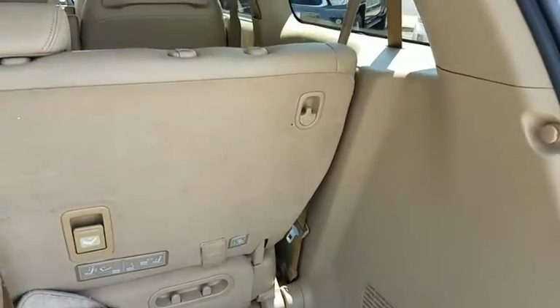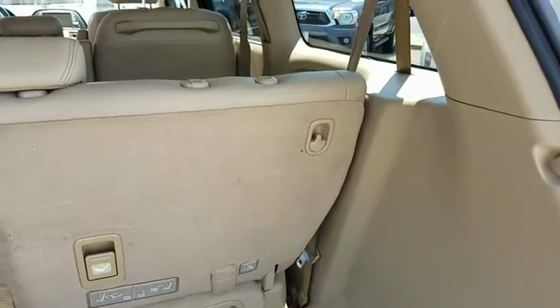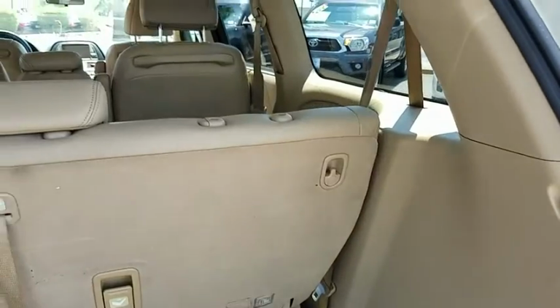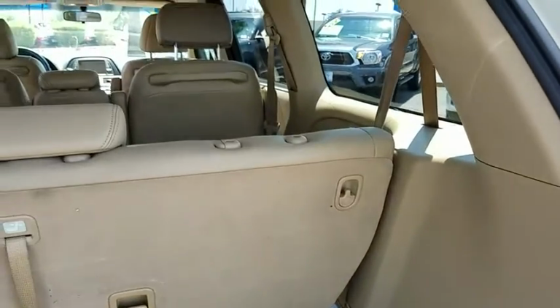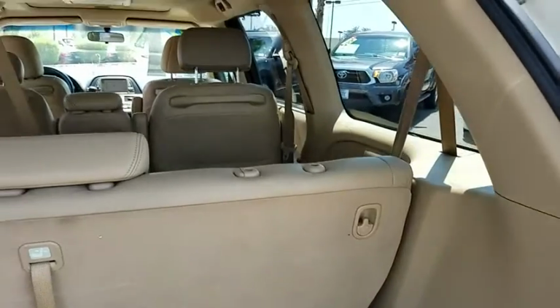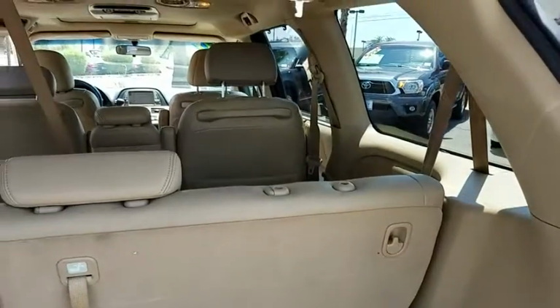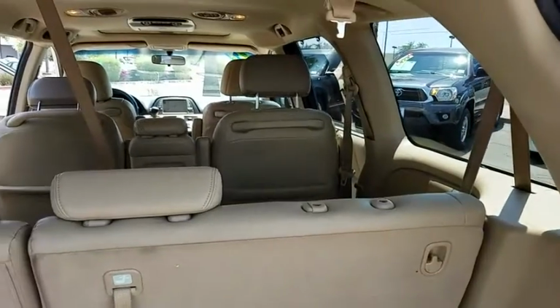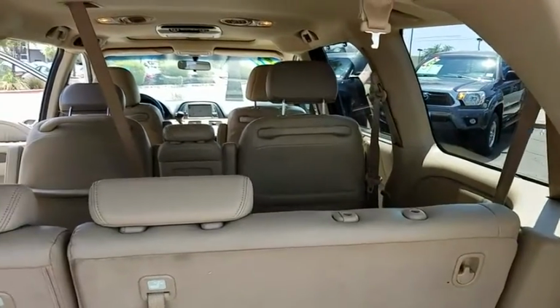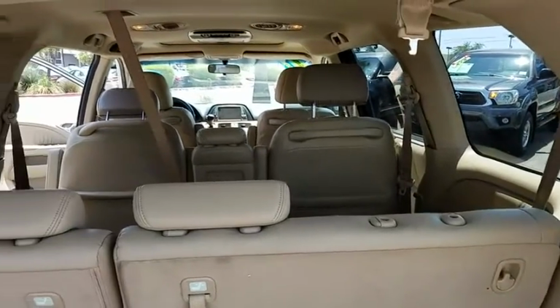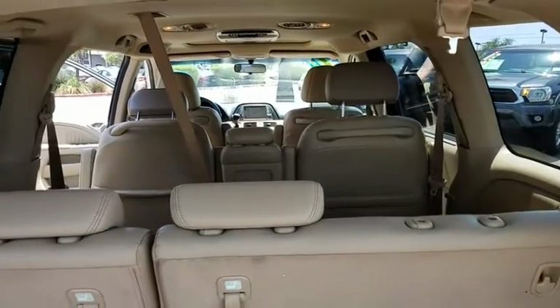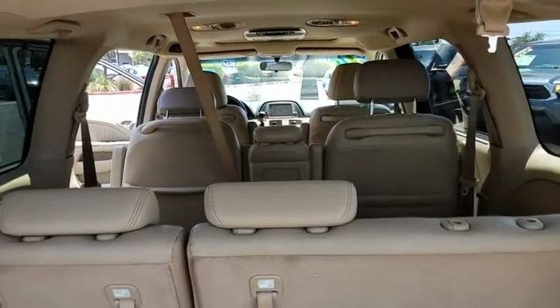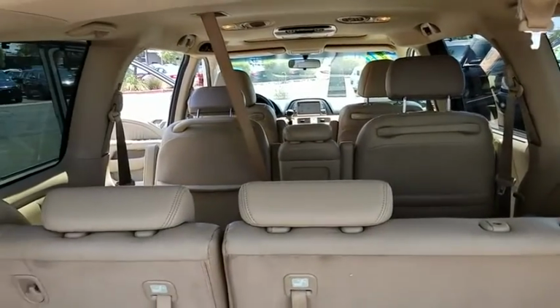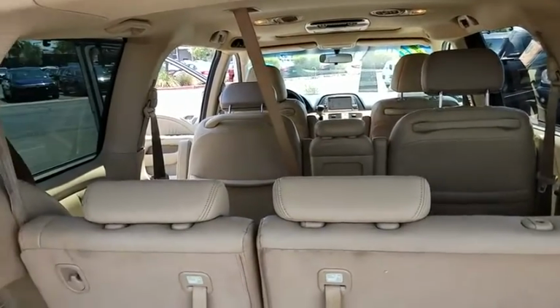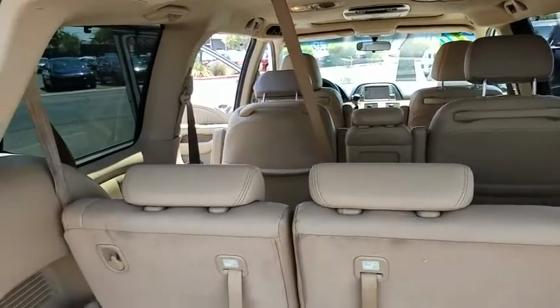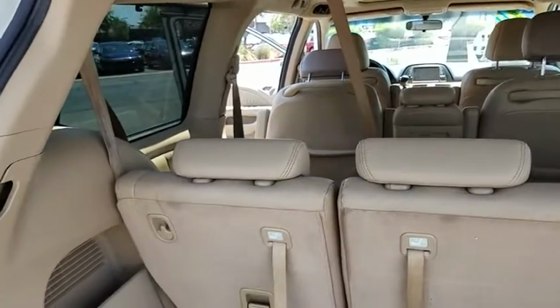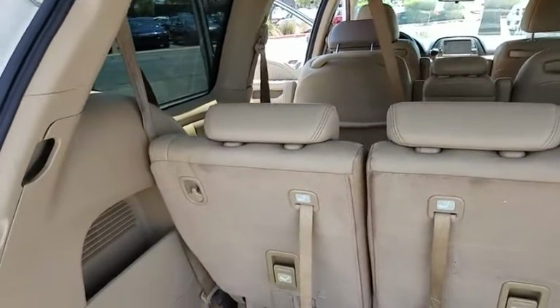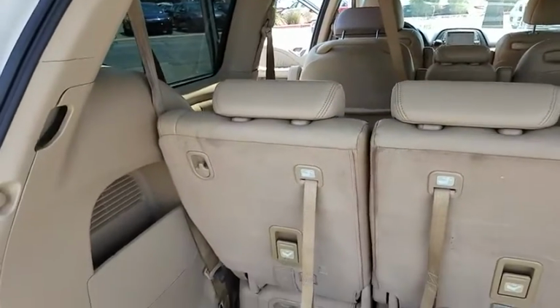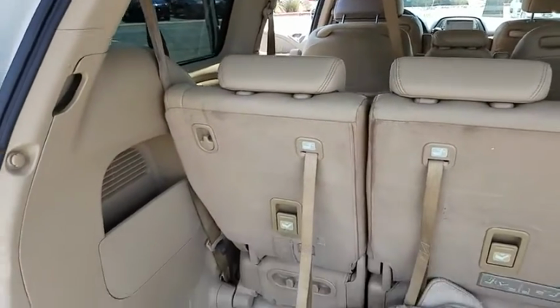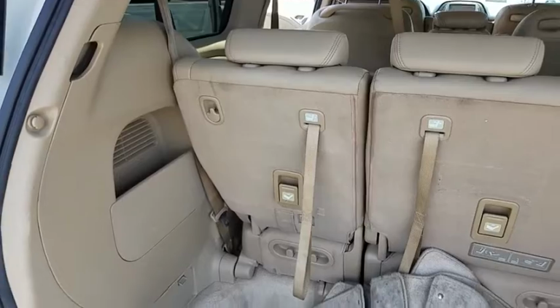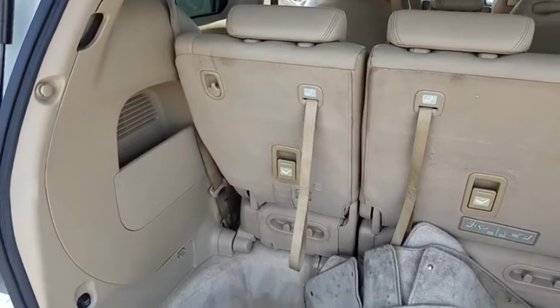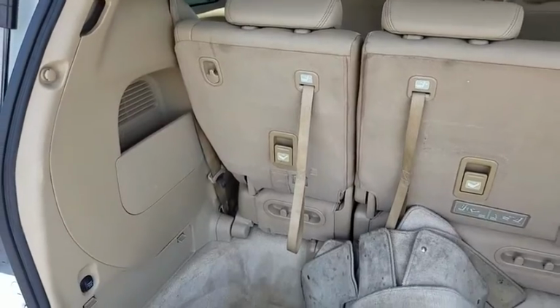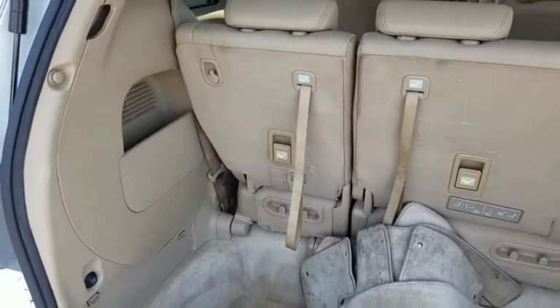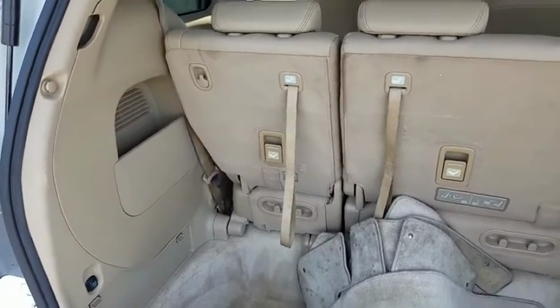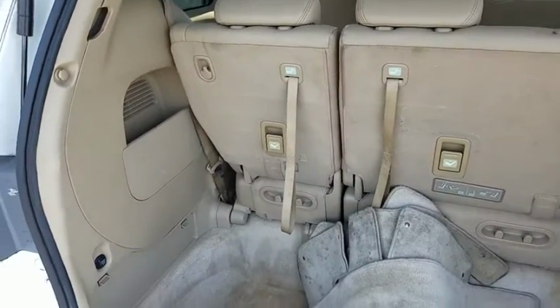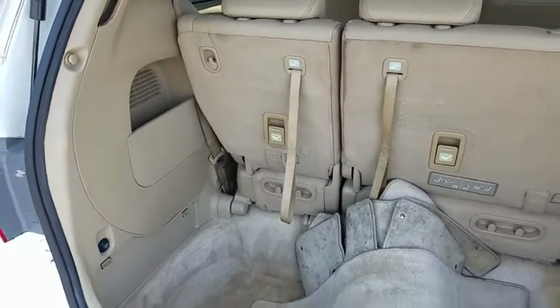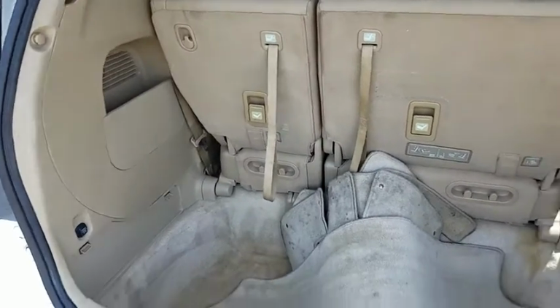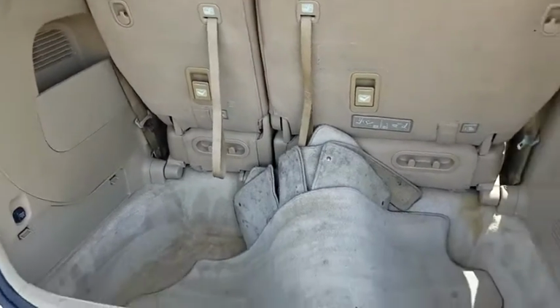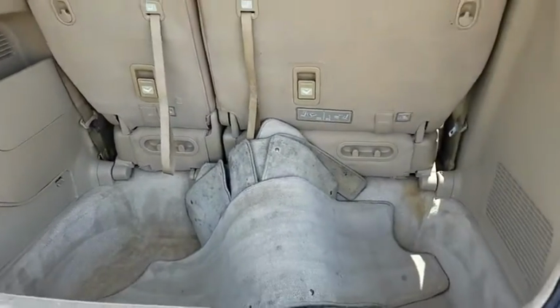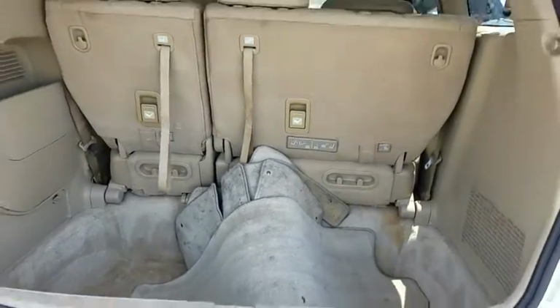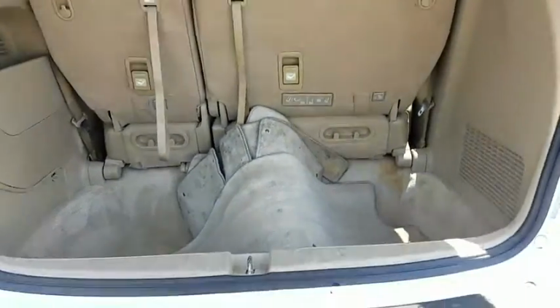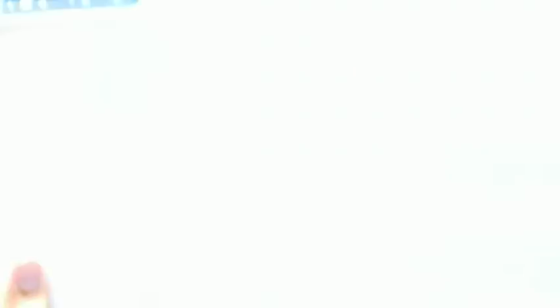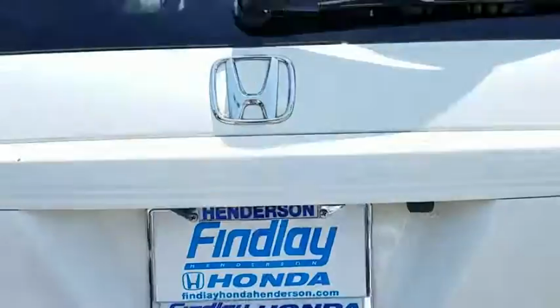Heated front seat, leather upholstery, airbags, remote keyless entry, 8-way power driver seat, rear wiper, variable speed intermittent wipers.